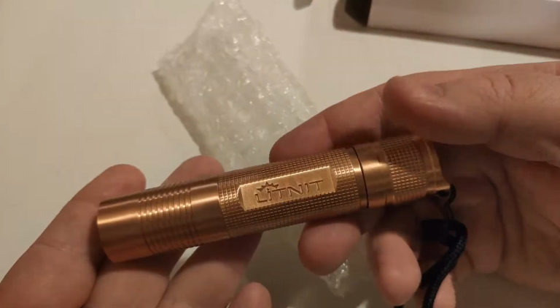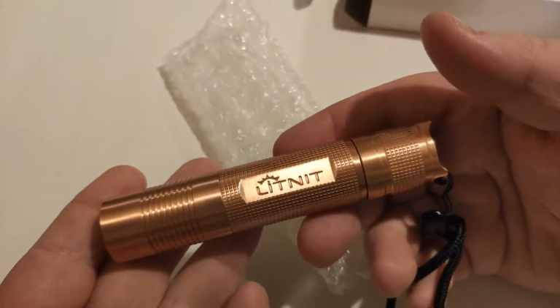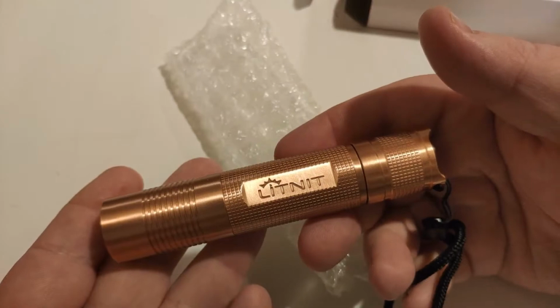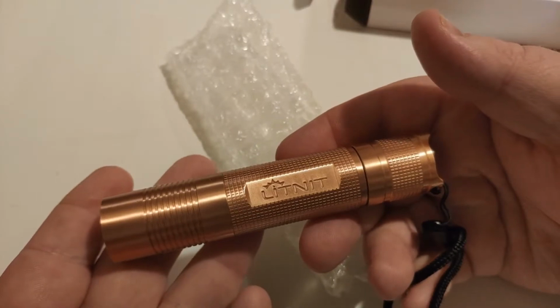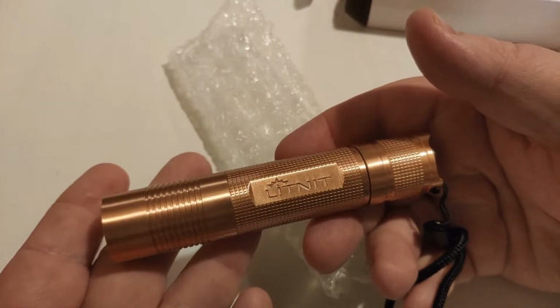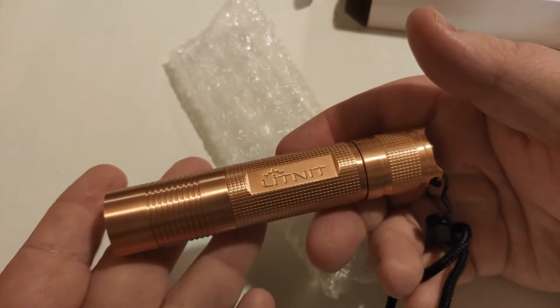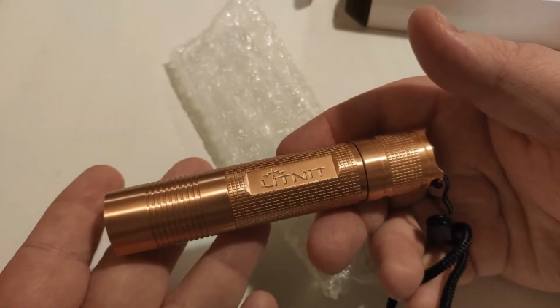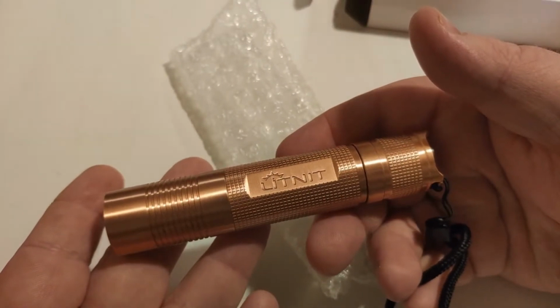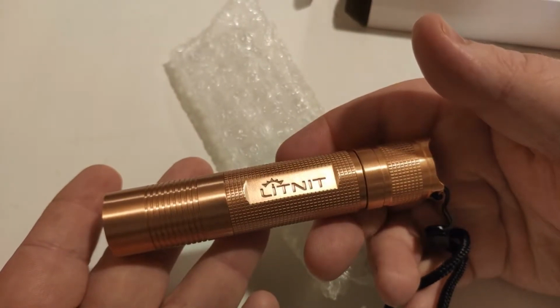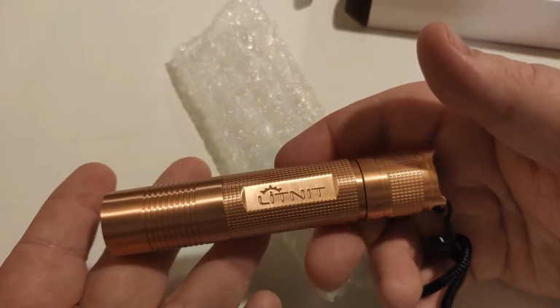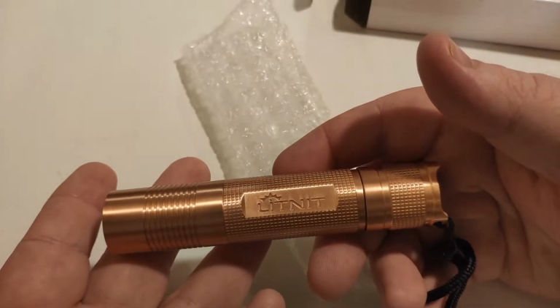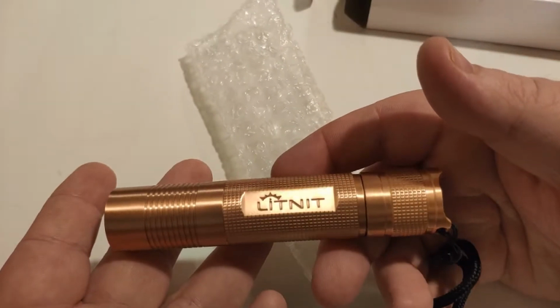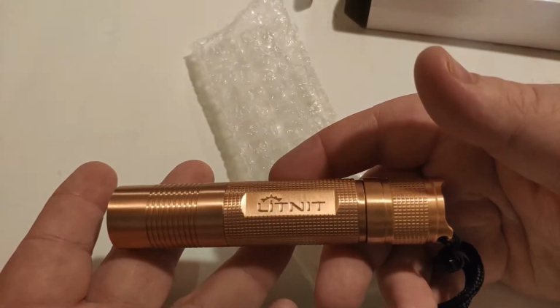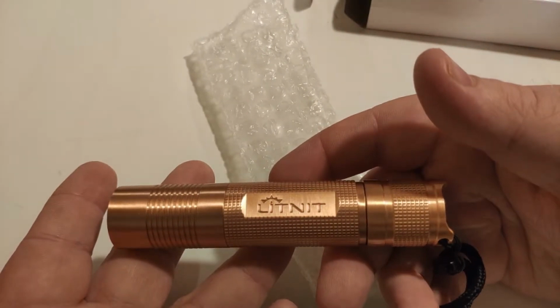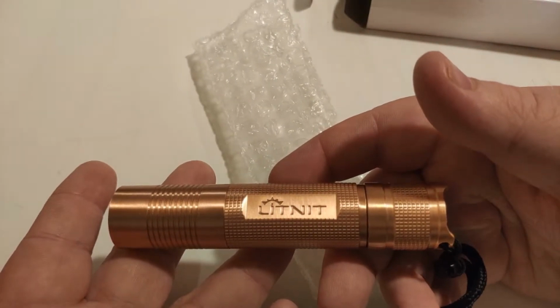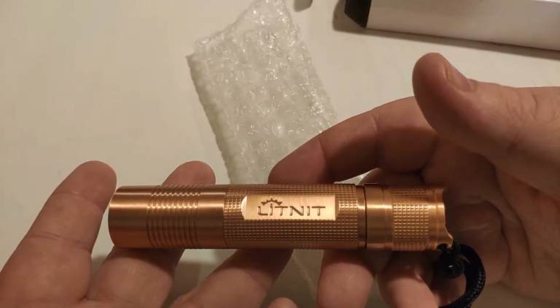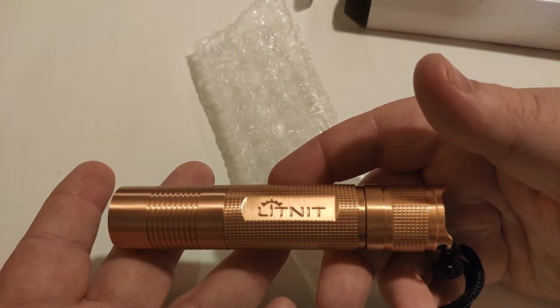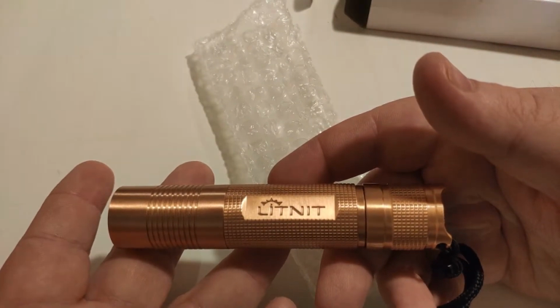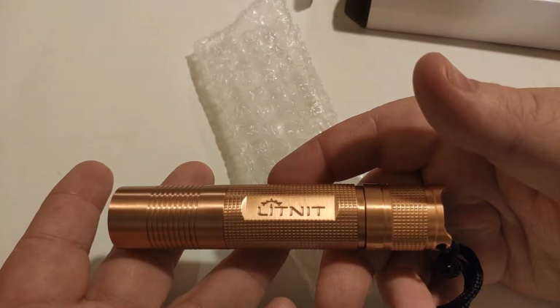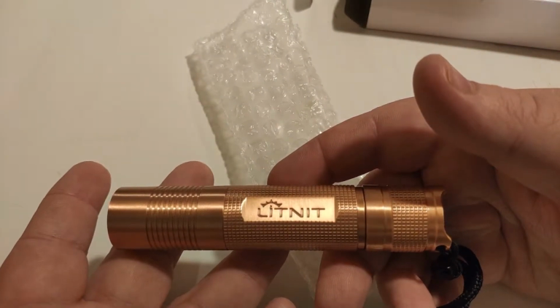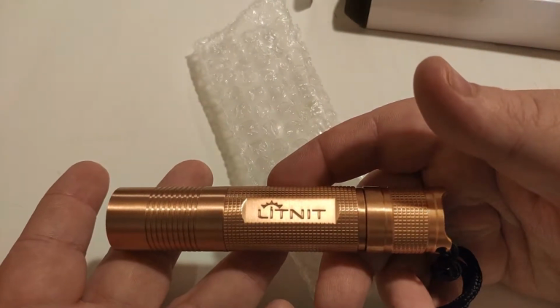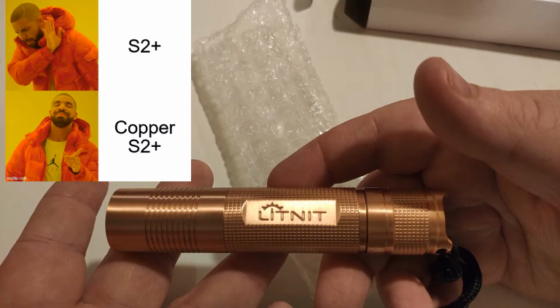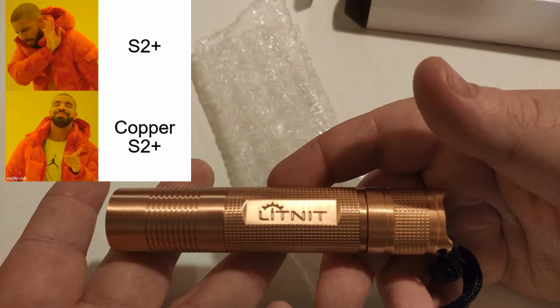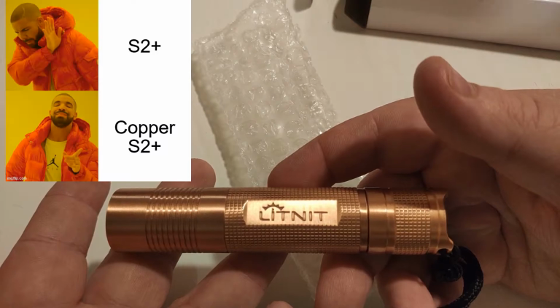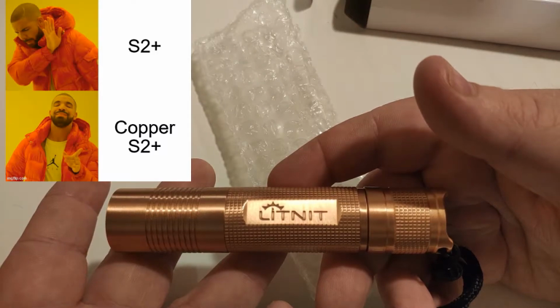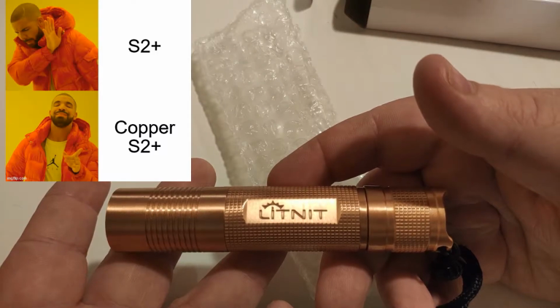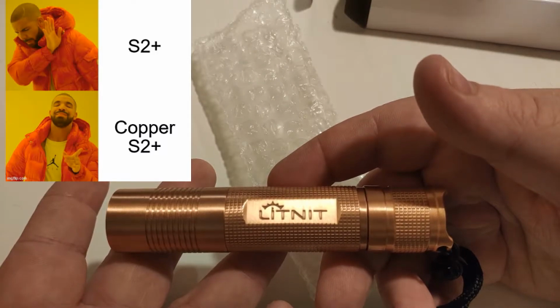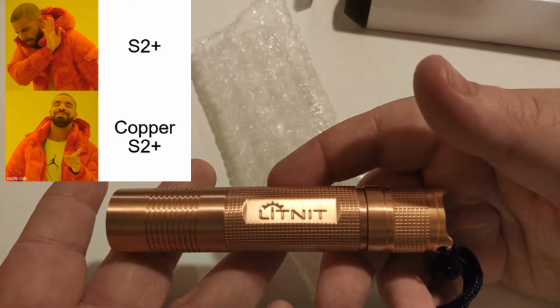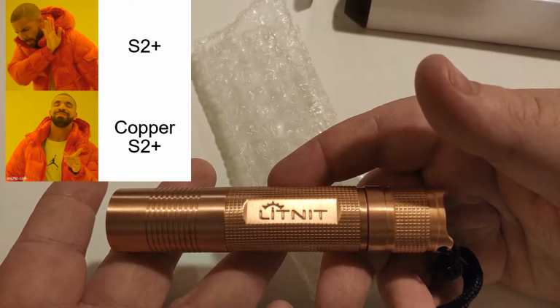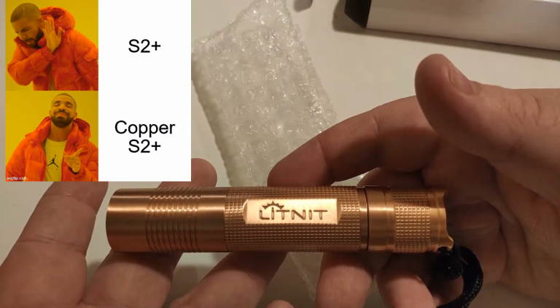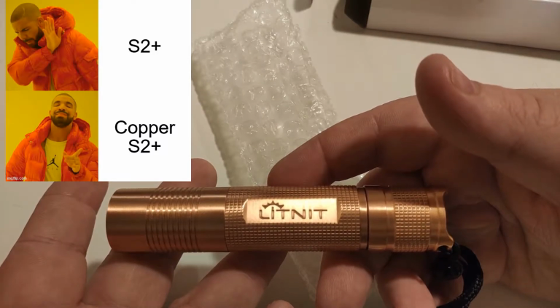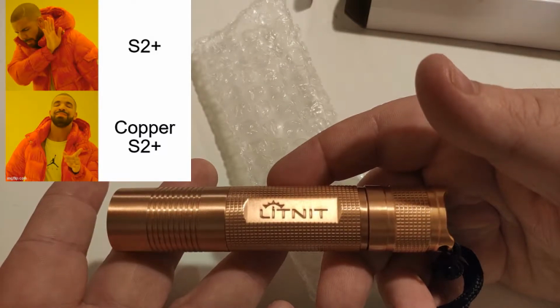So this is the light here — look at that, nice and shiny. We love it. It's actually called Light Knight, or Litknite.